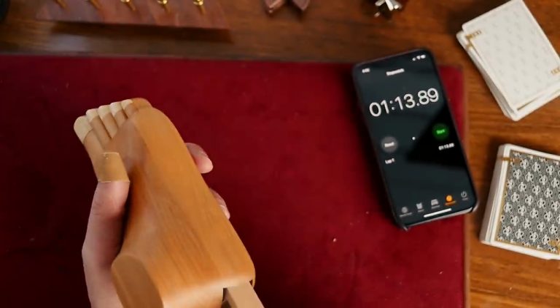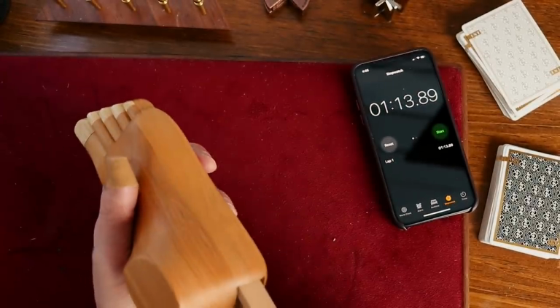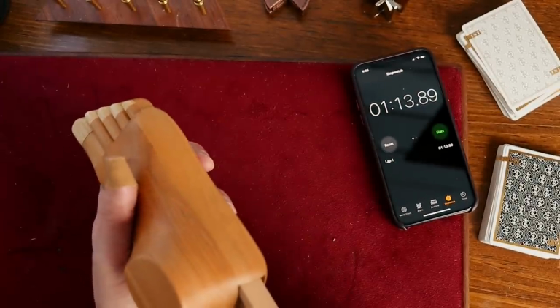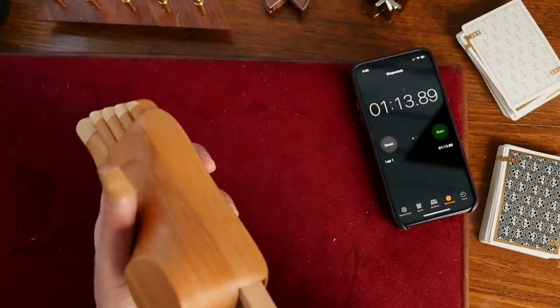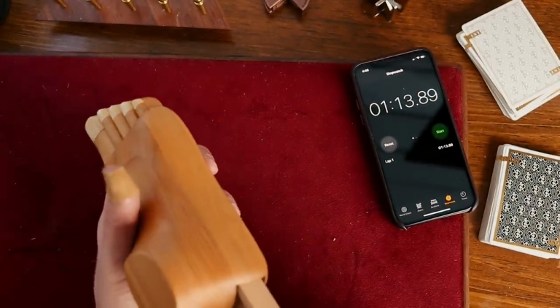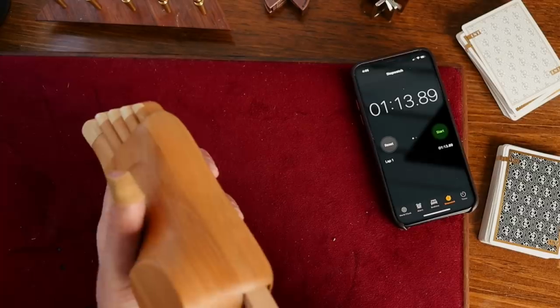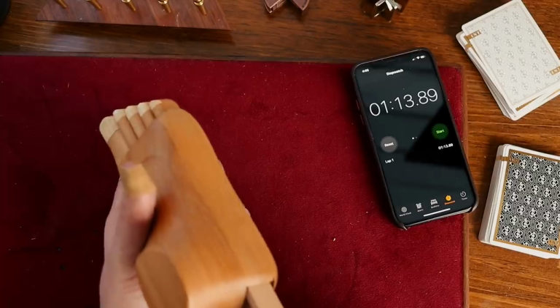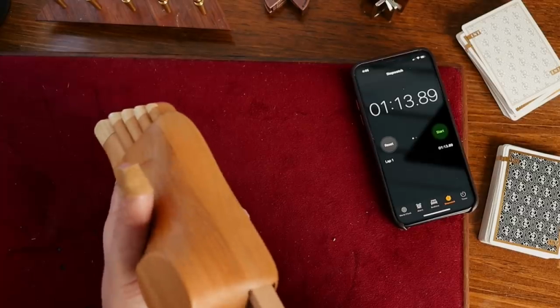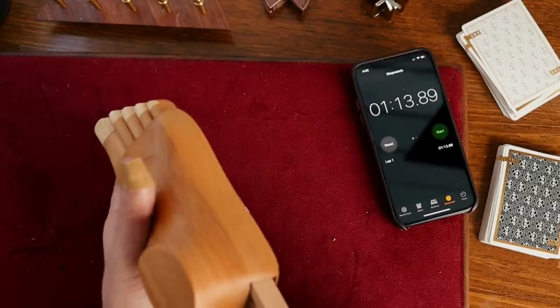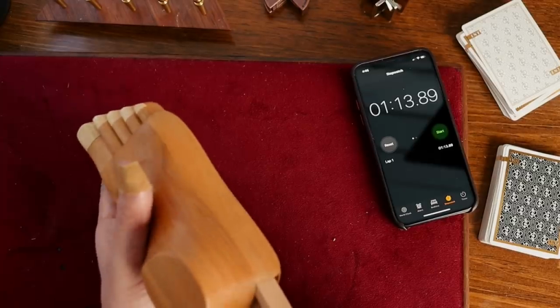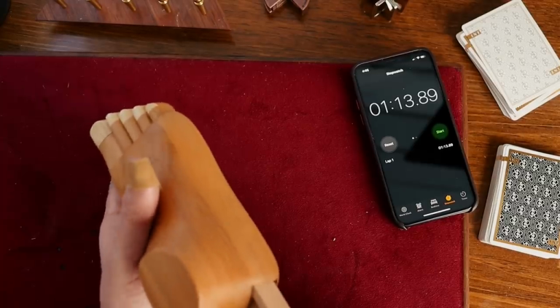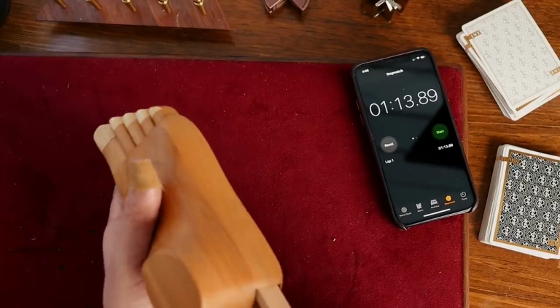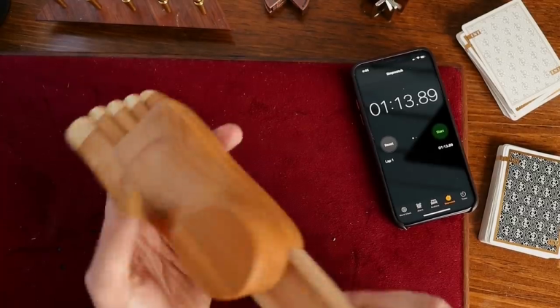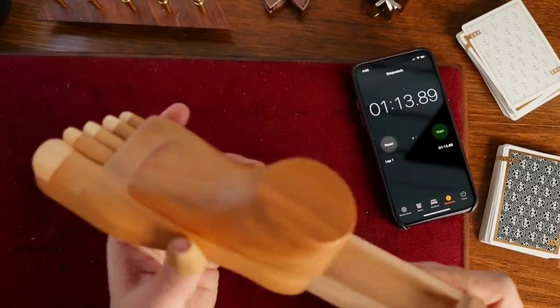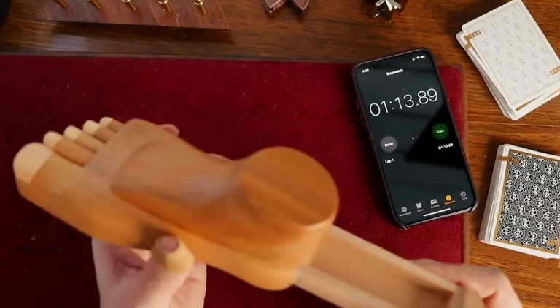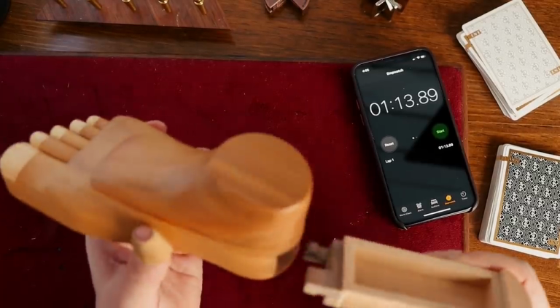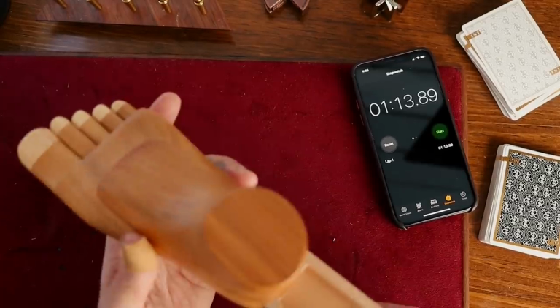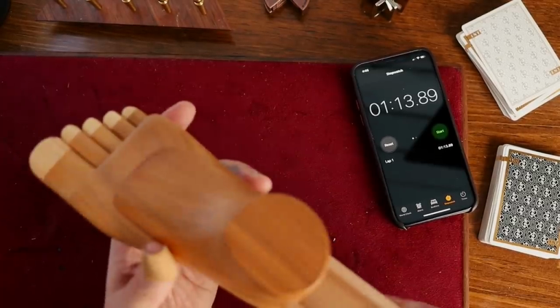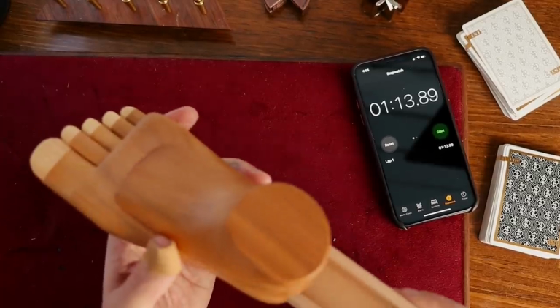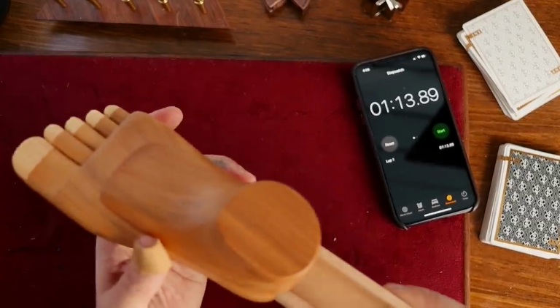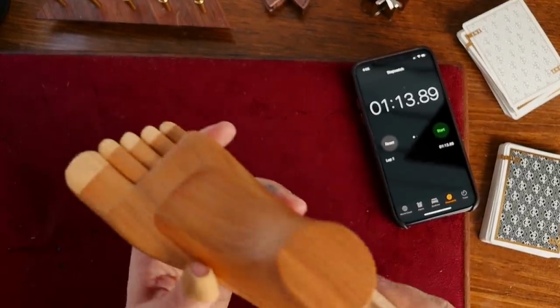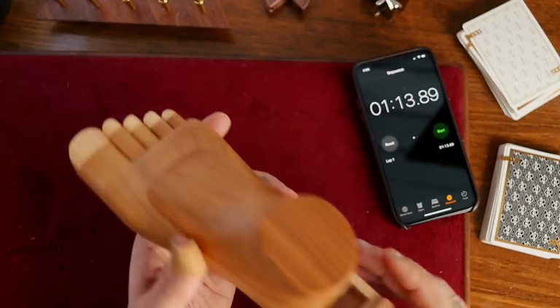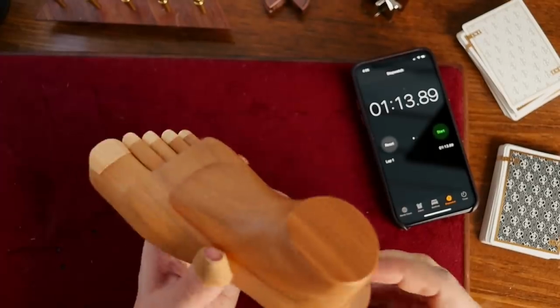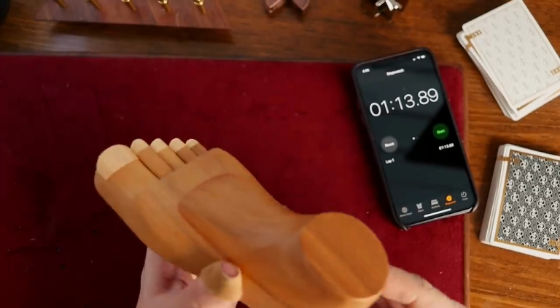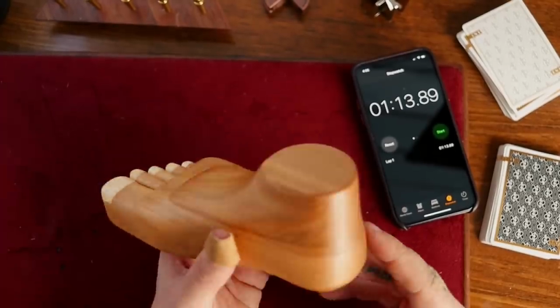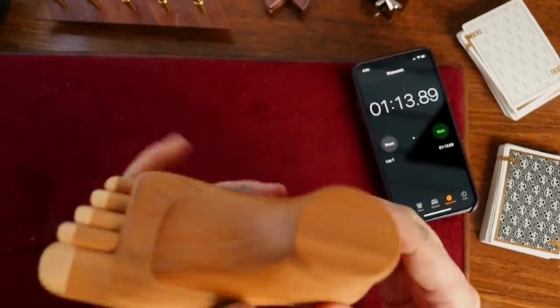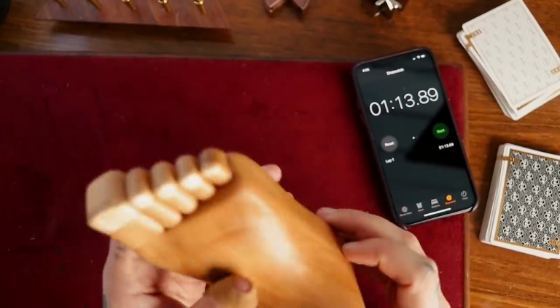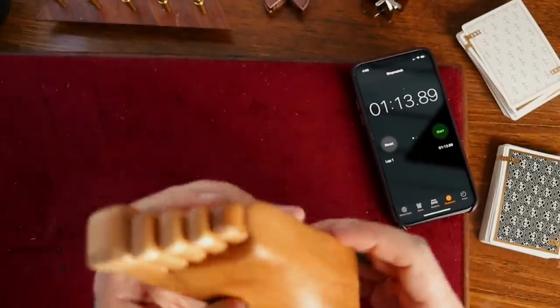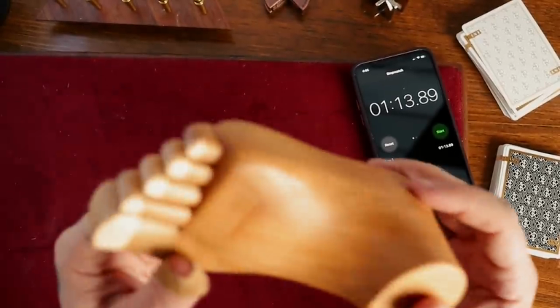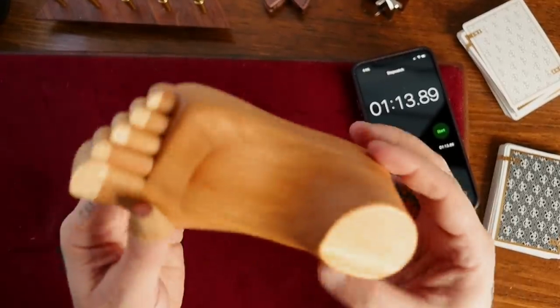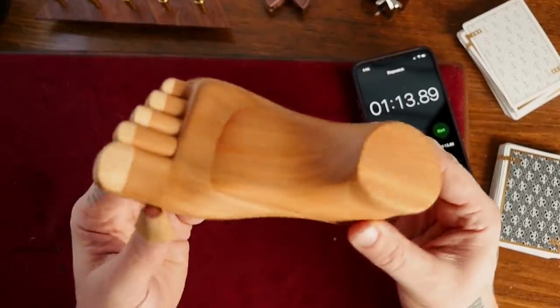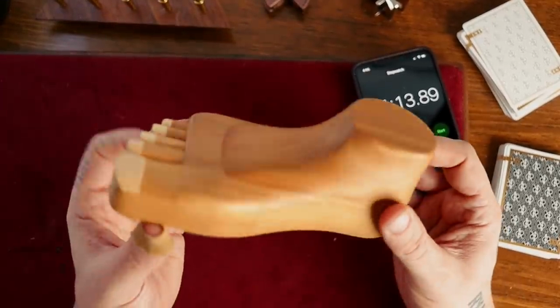I paid a lot for this though. I've been had by a simple puzzle. Regardless of whether they're easy or not, I just enjoy the craftsmanship. Because if you look at that, it's very, very well done.